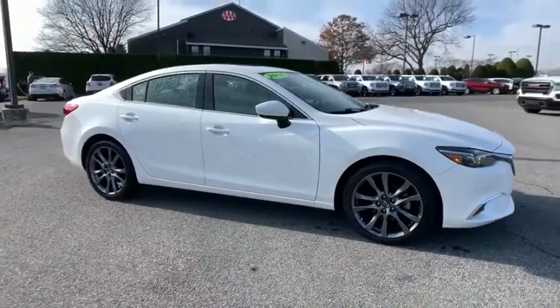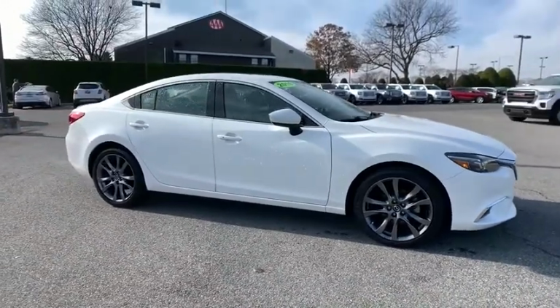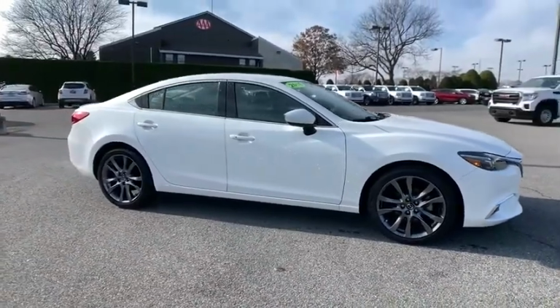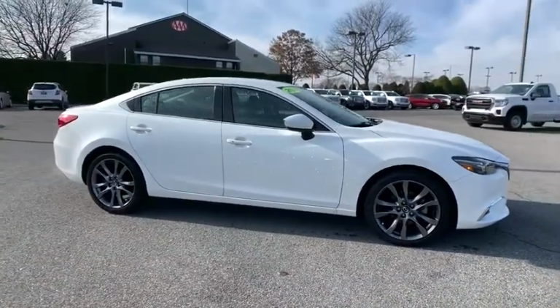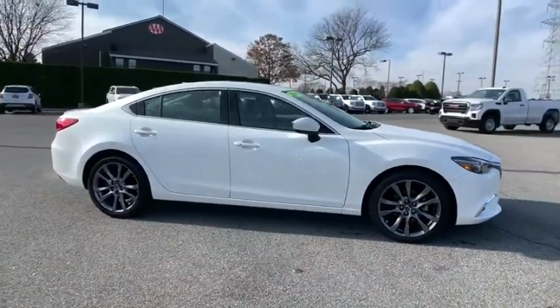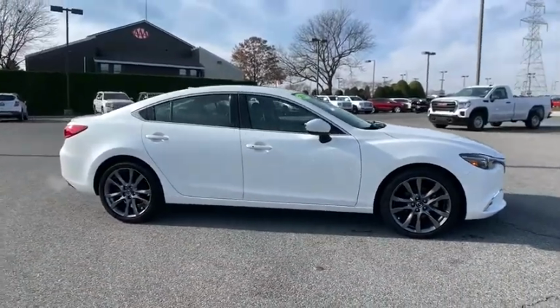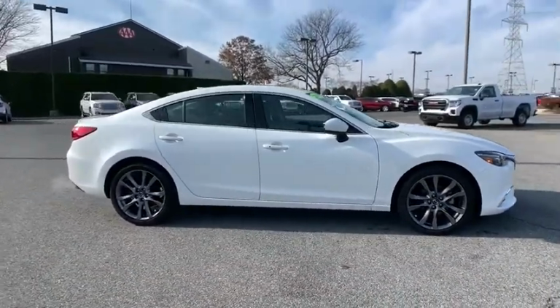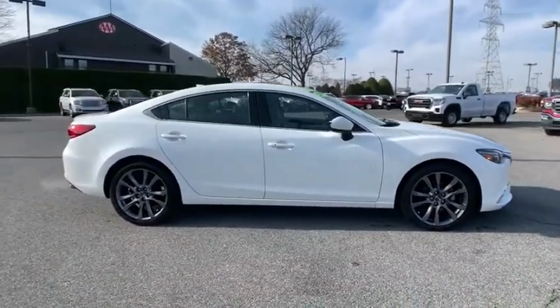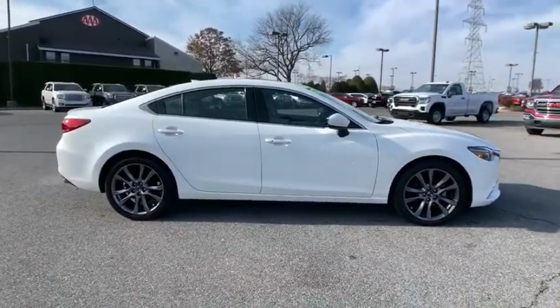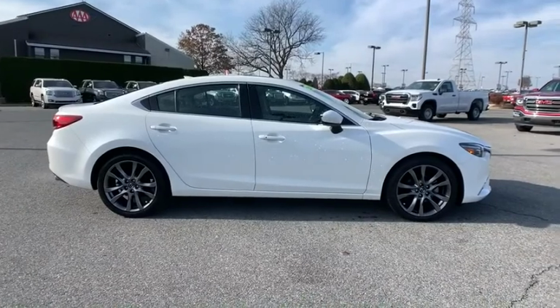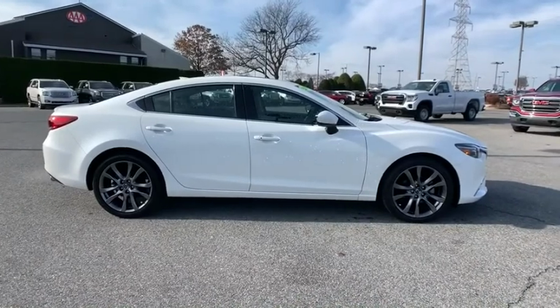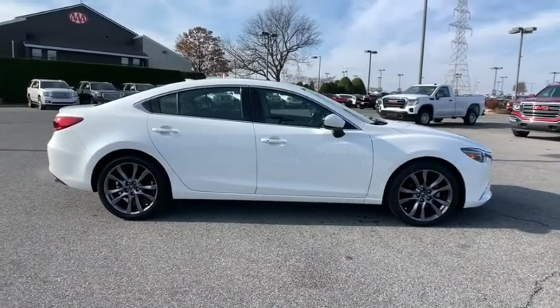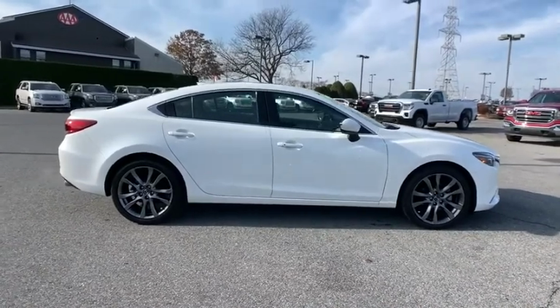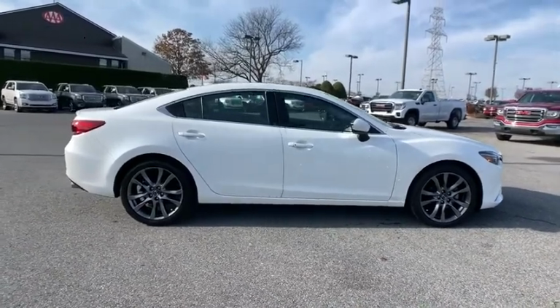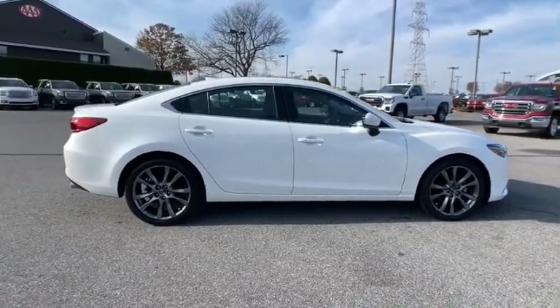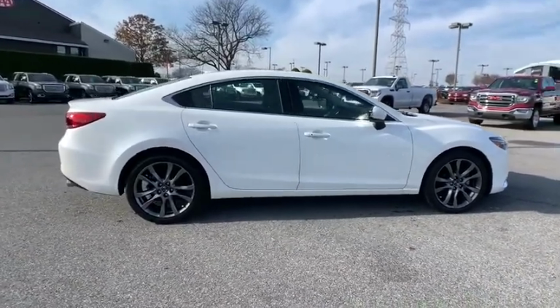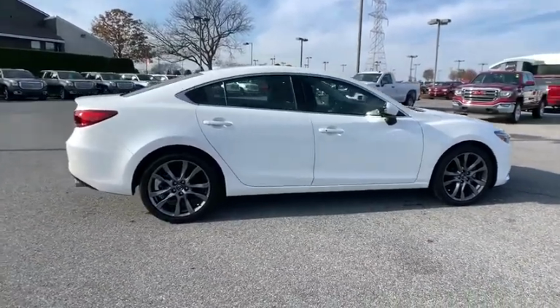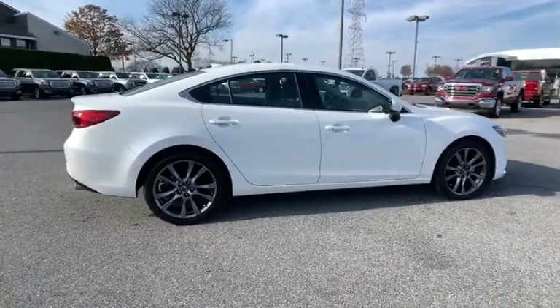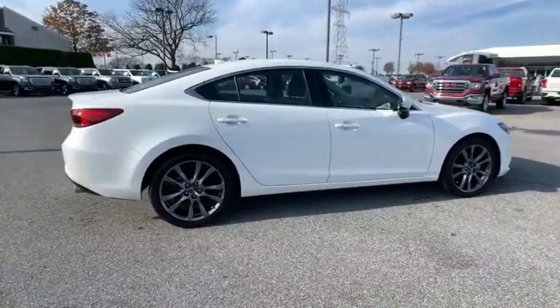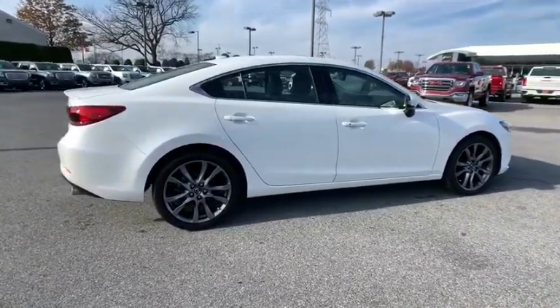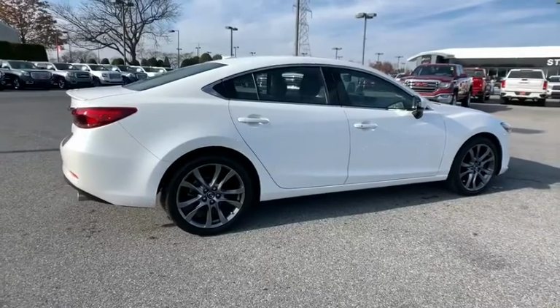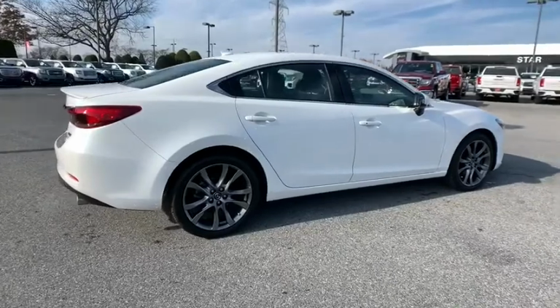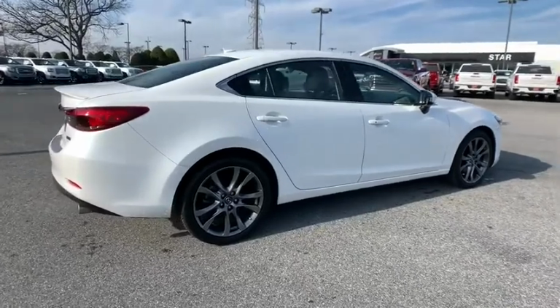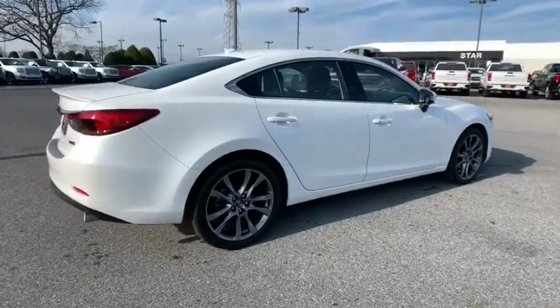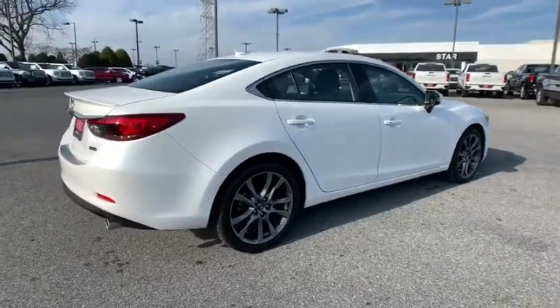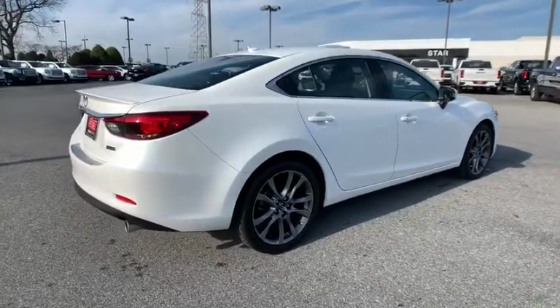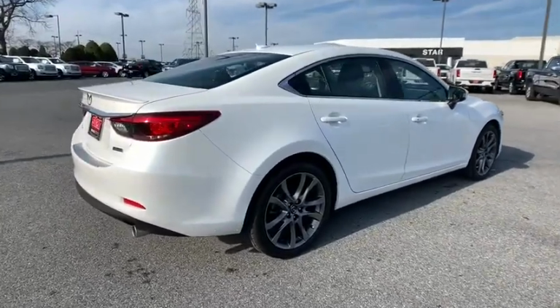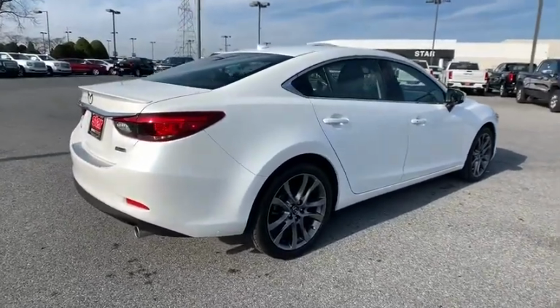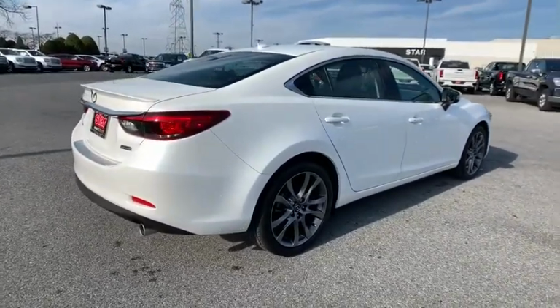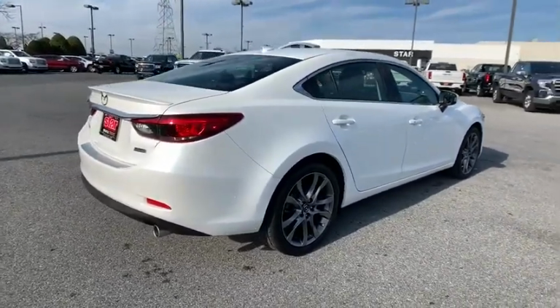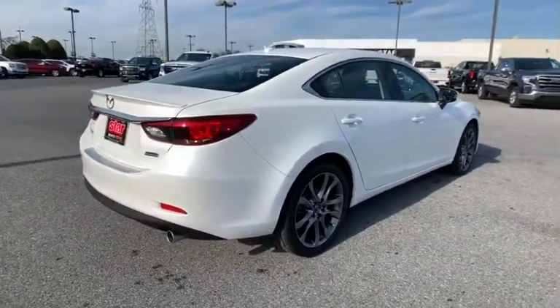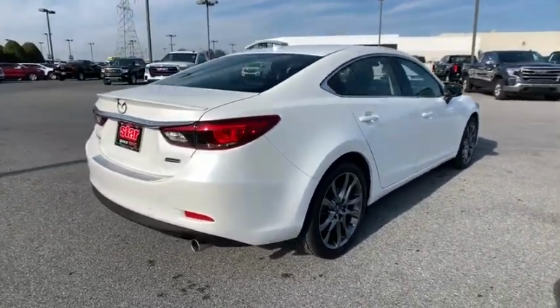This vehicle has less than 25,000 miles. Here are some of this vehicle's great options: navigation system, traction control, power passenger seat, dual airbags, alloy wheels, power steering, and four-wheel disc brakes.